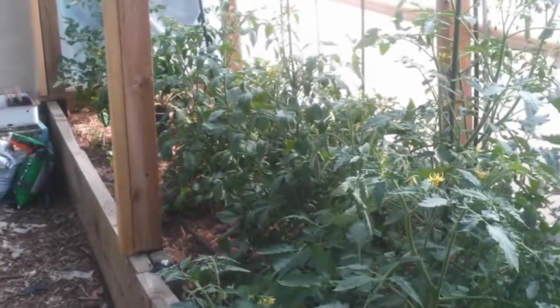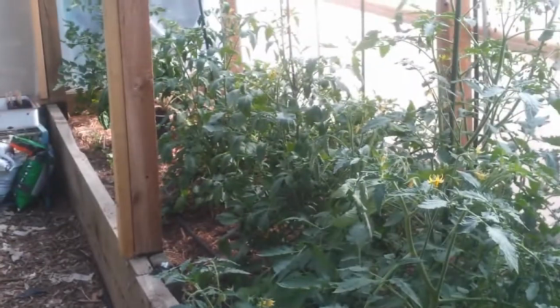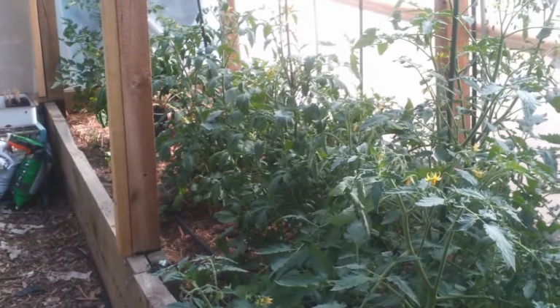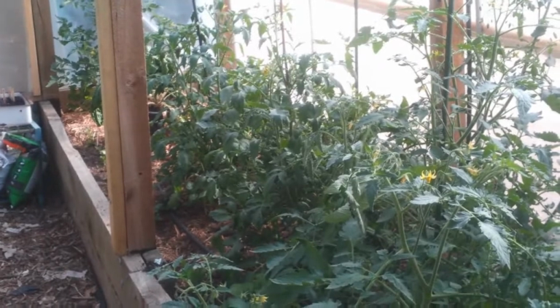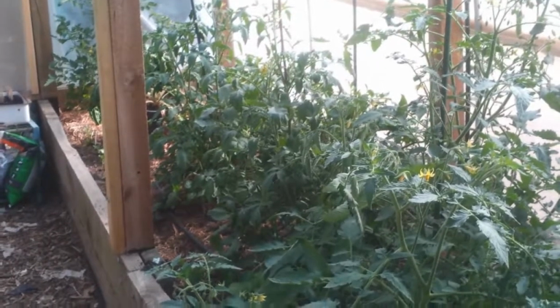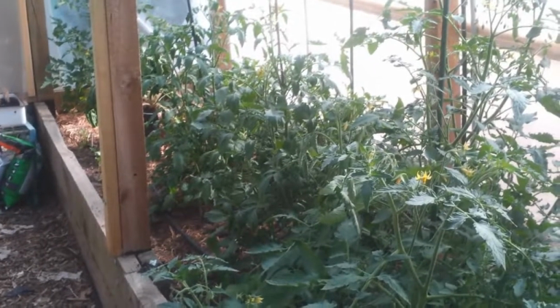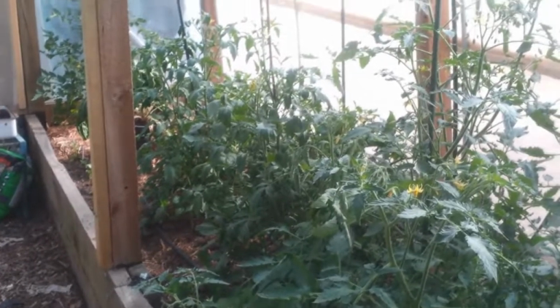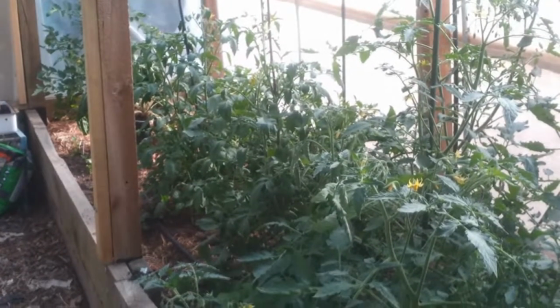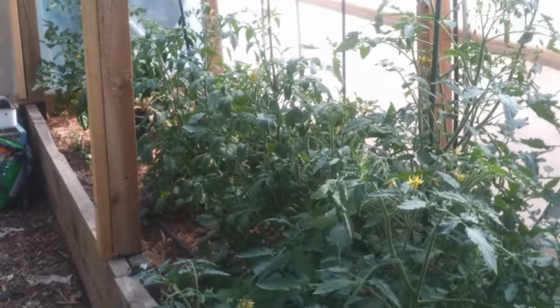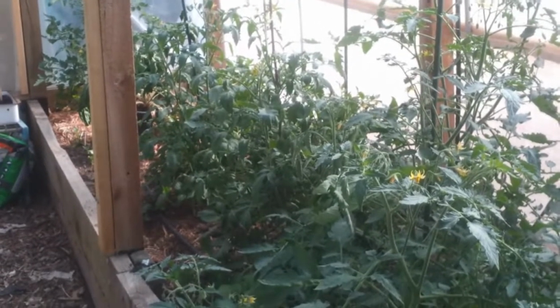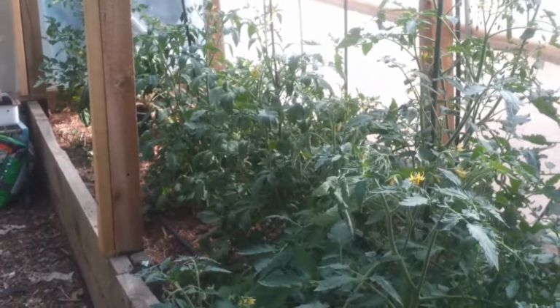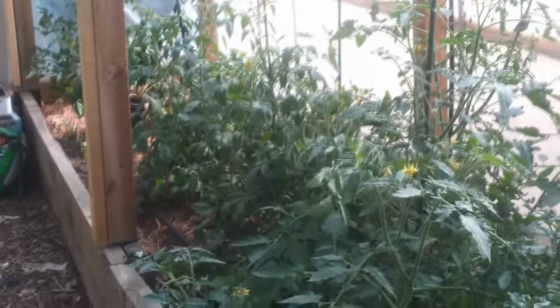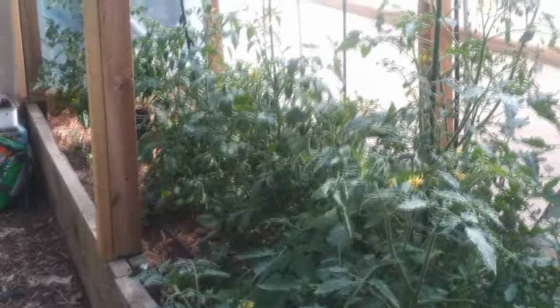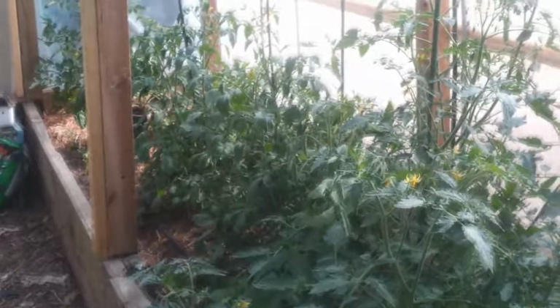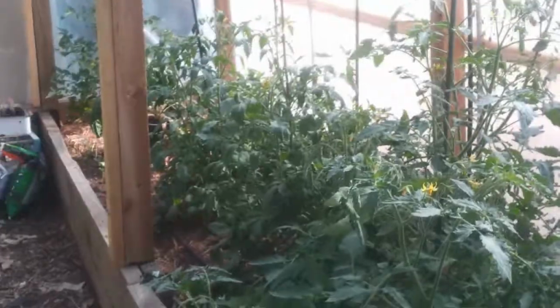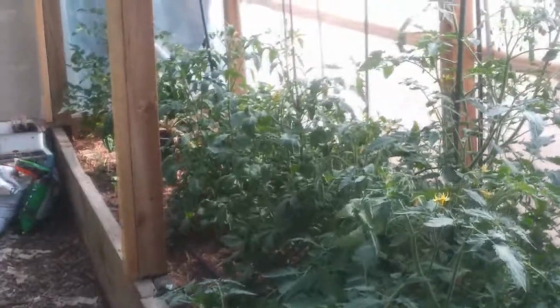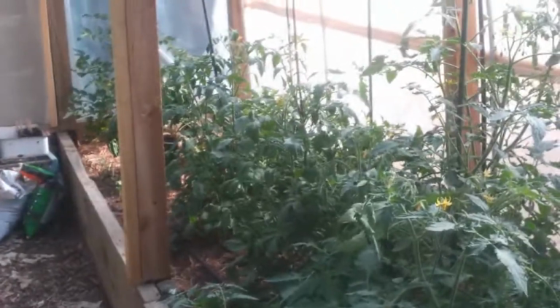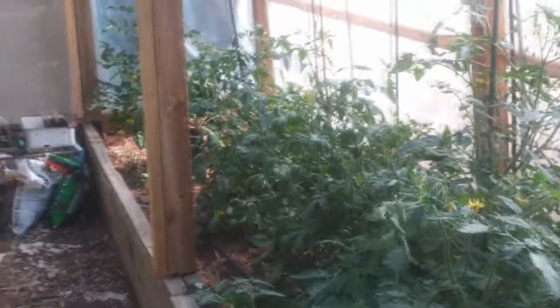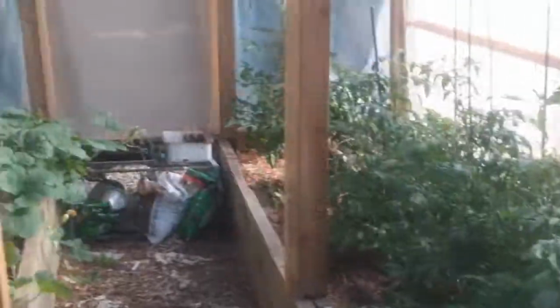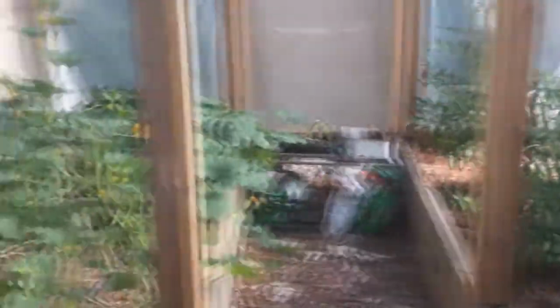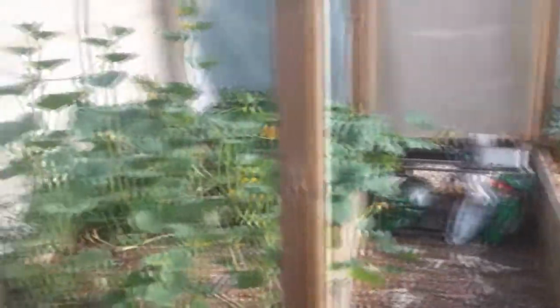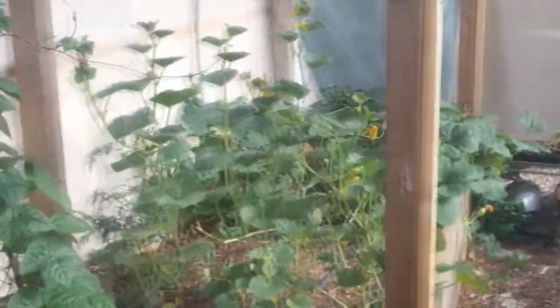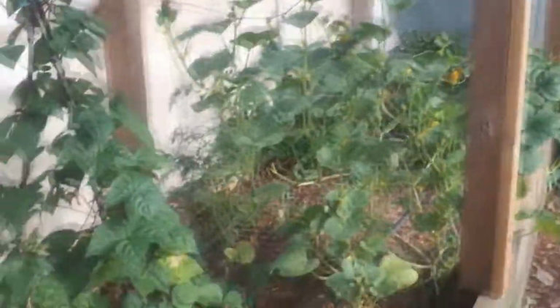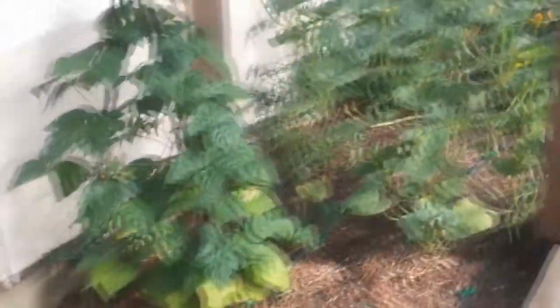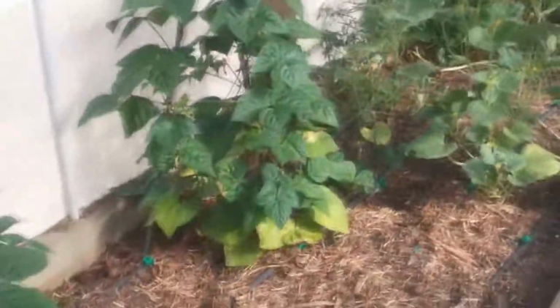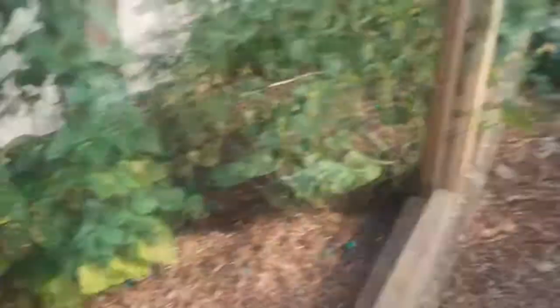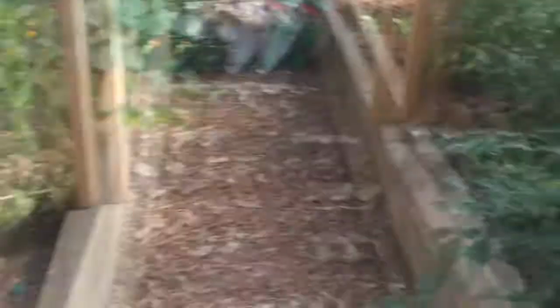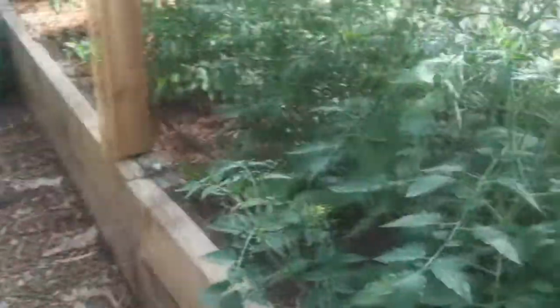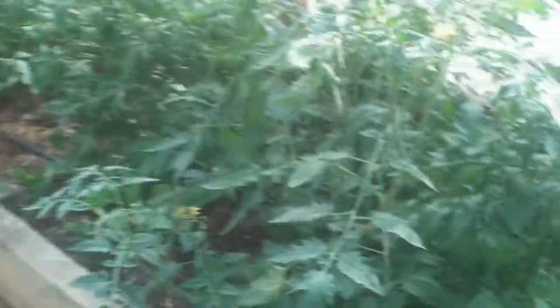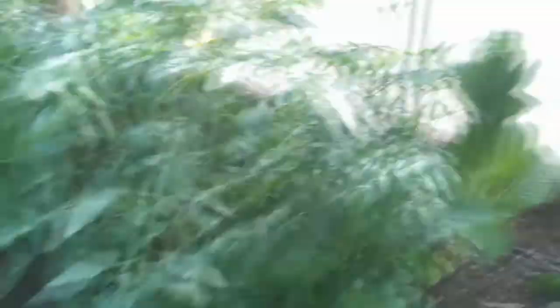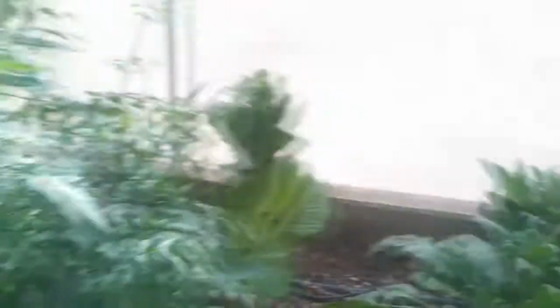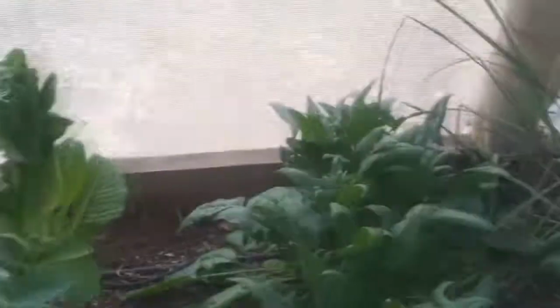Good afternoon all. It's Thursday the 20th of November and I thought I'd give you a quick peek at the greenhouse. It's getting a lot fuller than it was. Just a quick update.